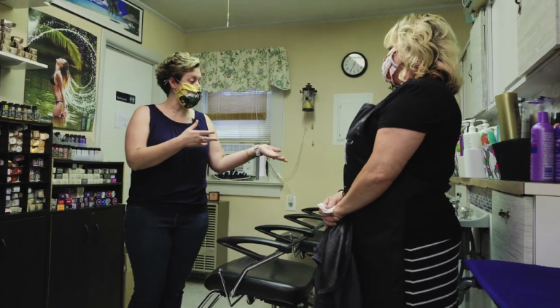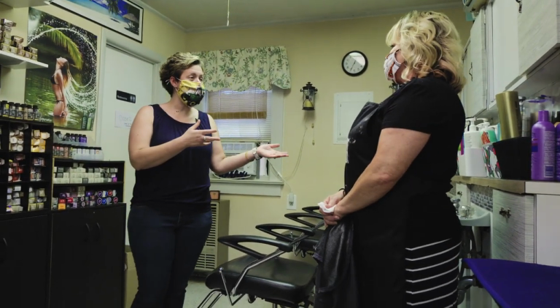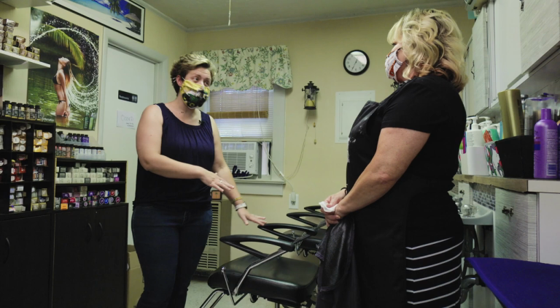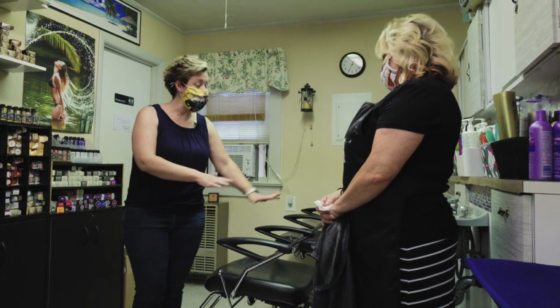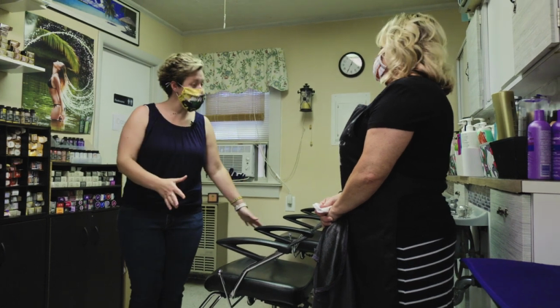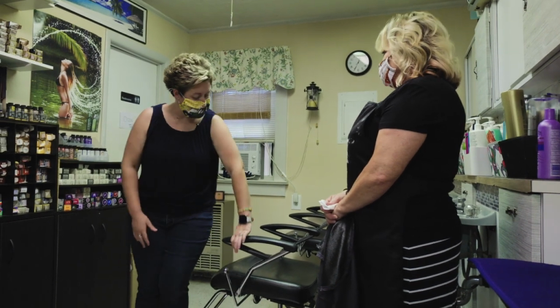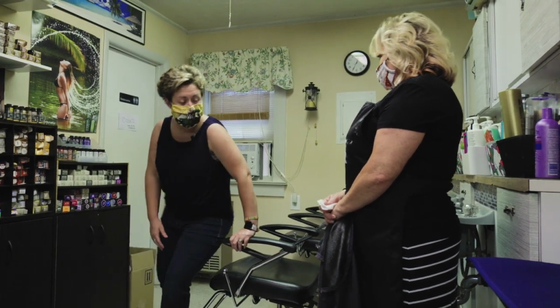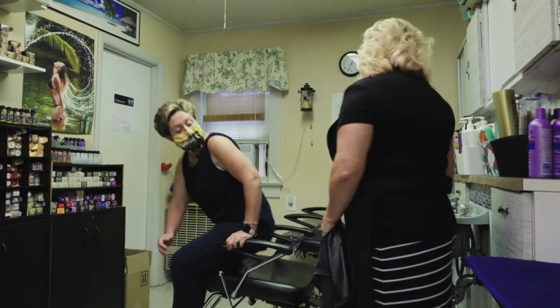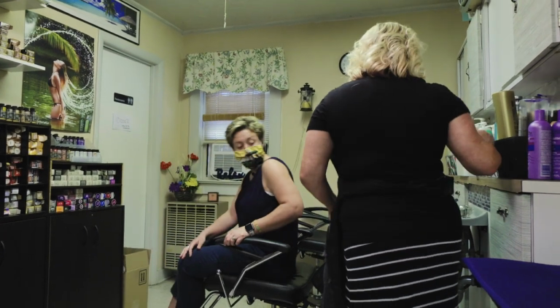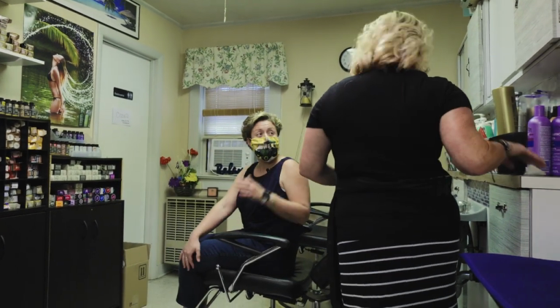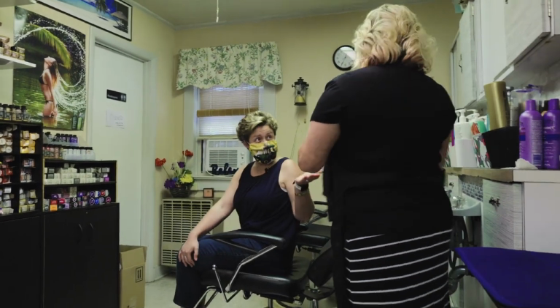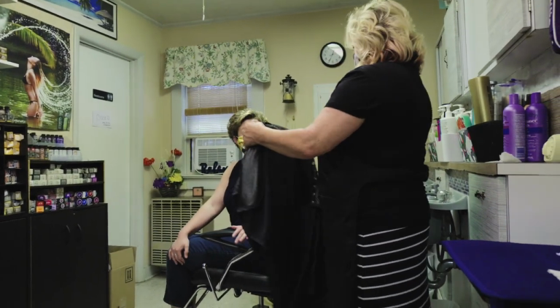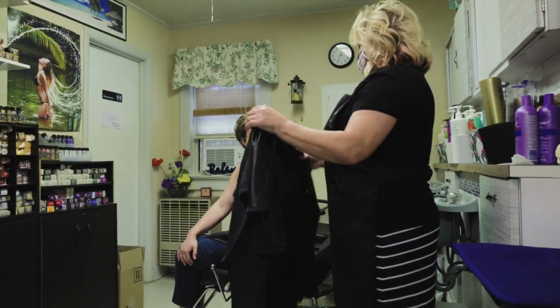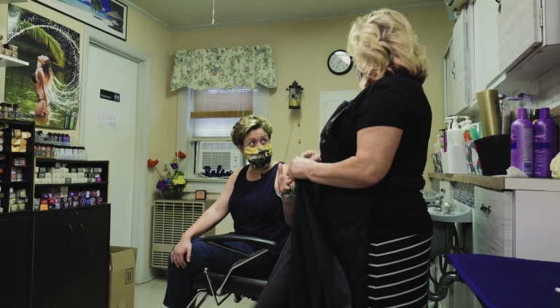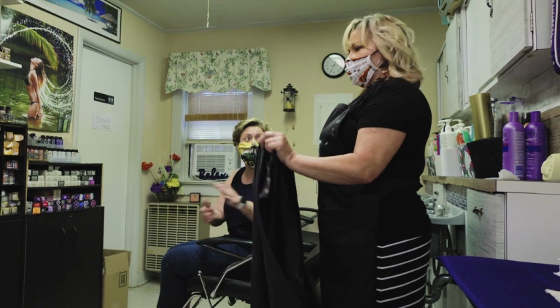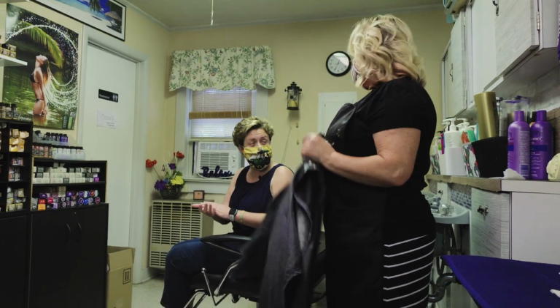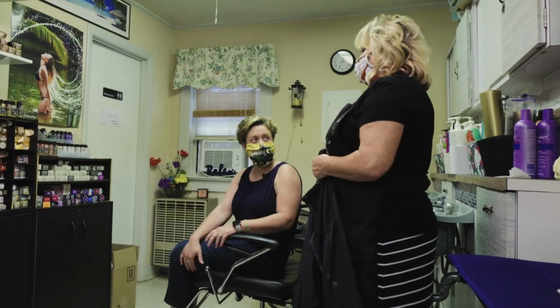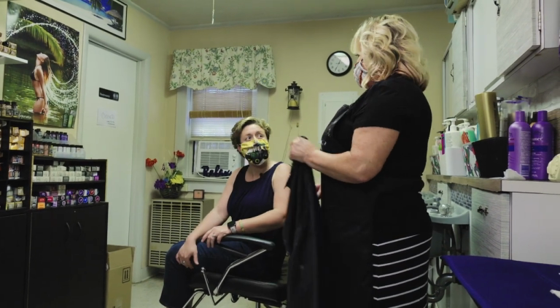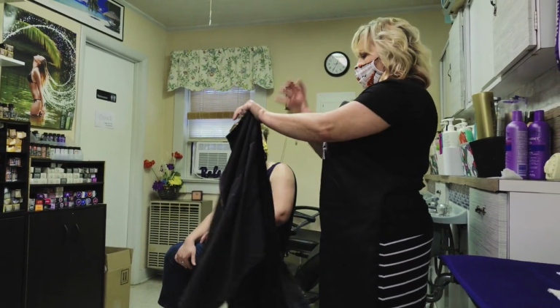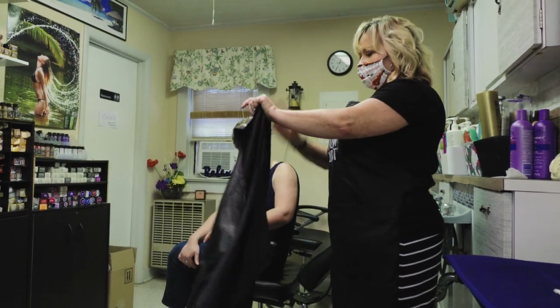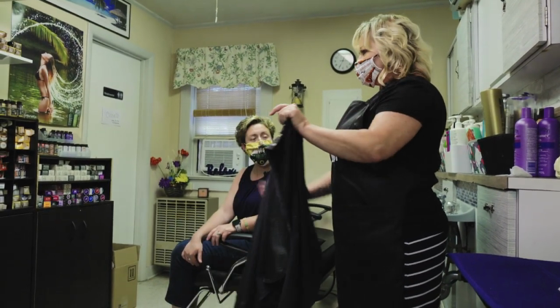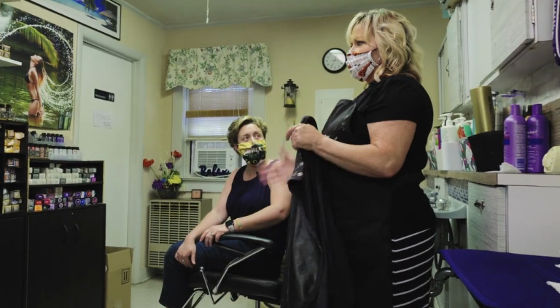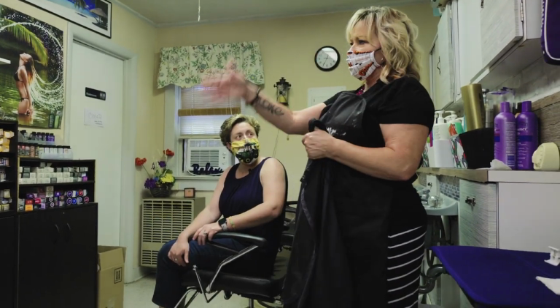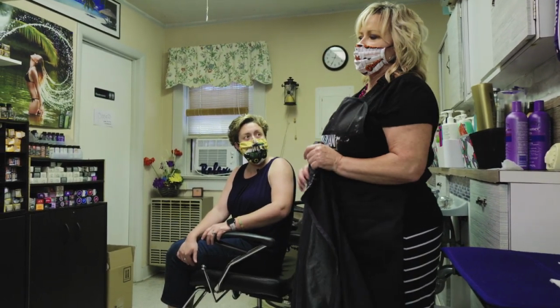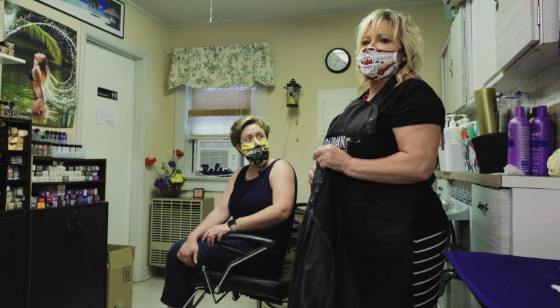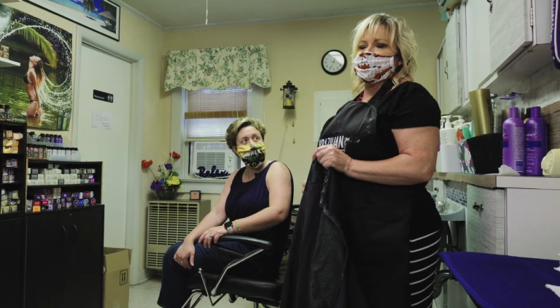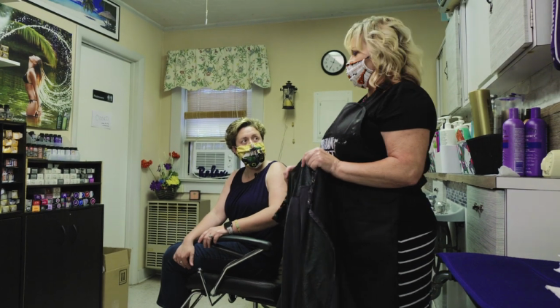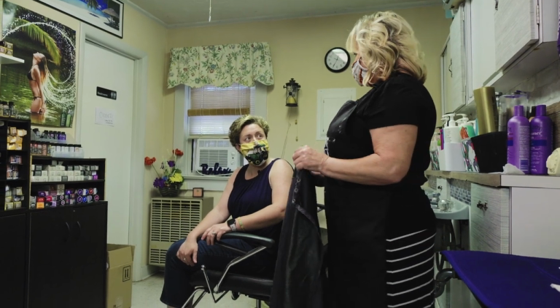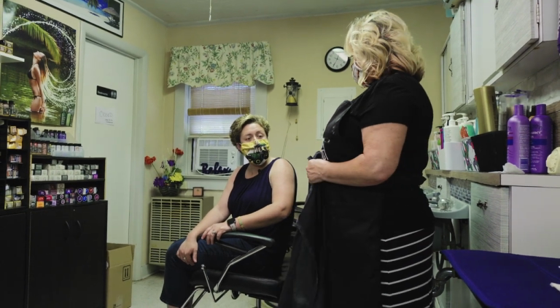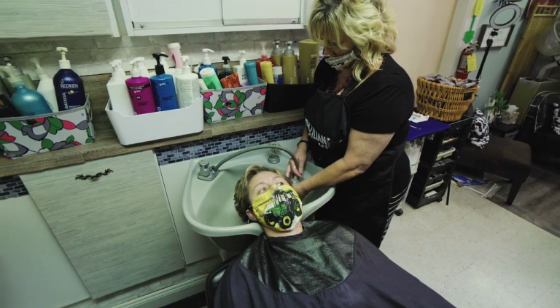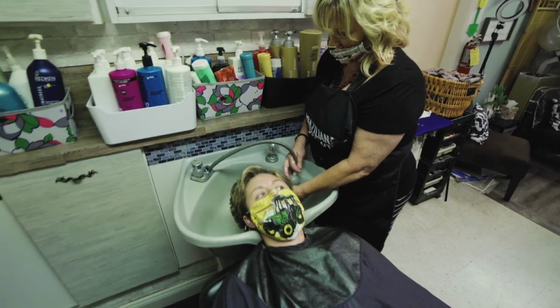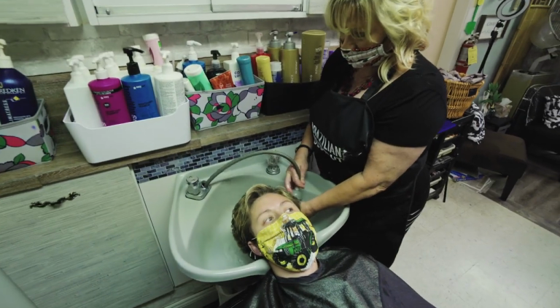And then at that point I can have a seat — everything has been sanitized. And then from there, the sanitized capes — all the capes are sanitized, they've all been washed and sanitized. We spray everything down and wash them after every customer.